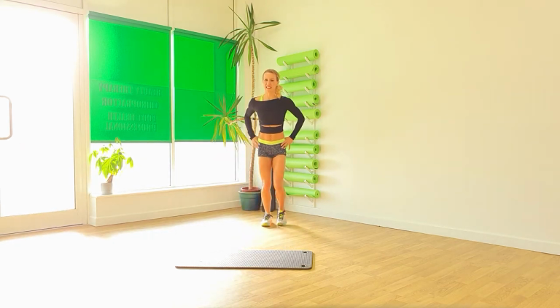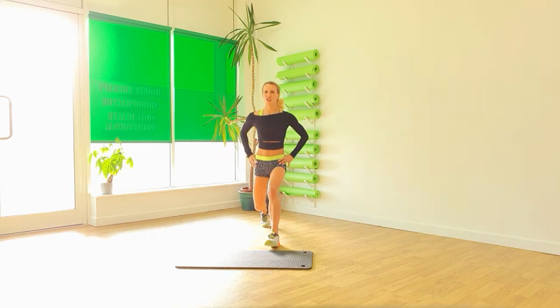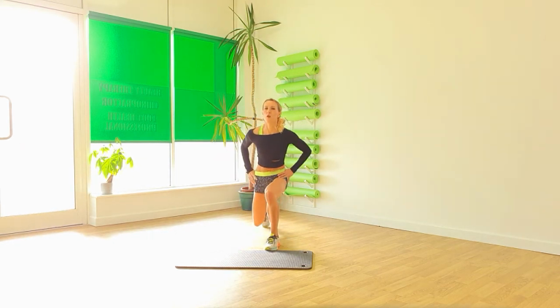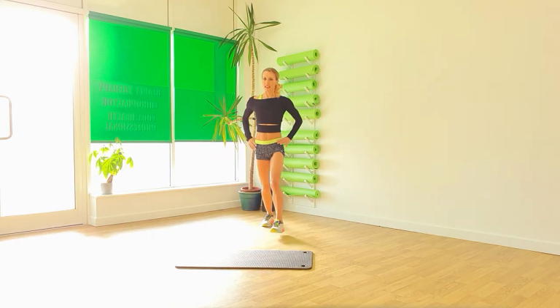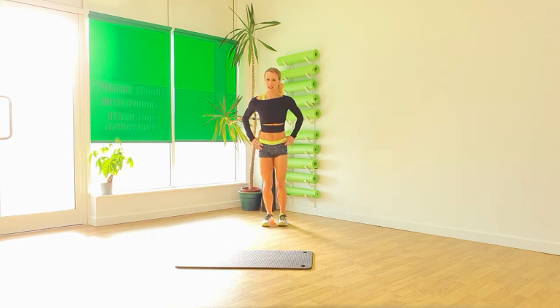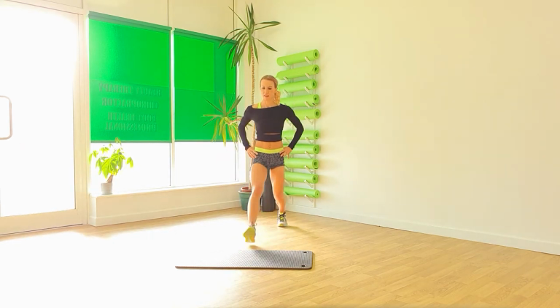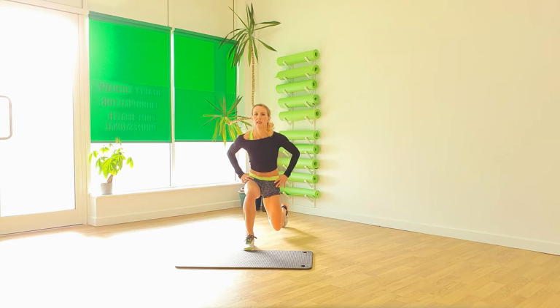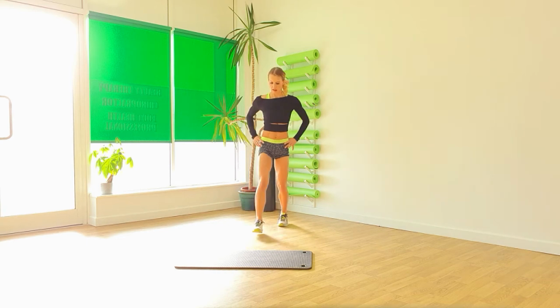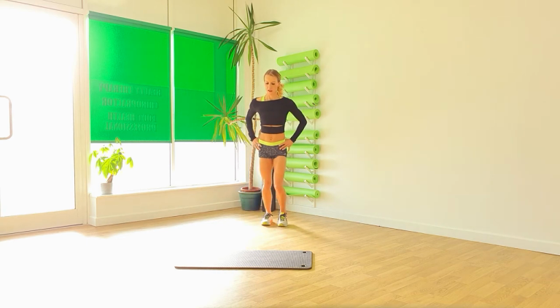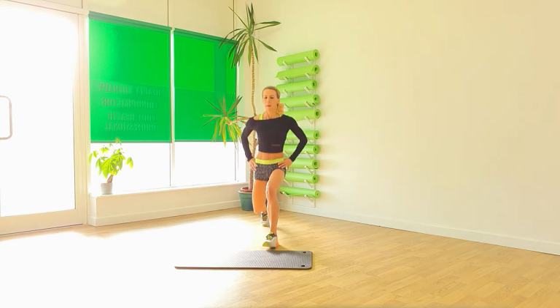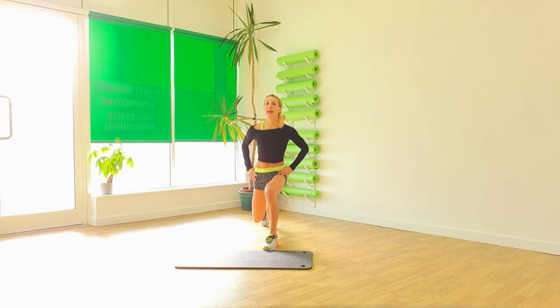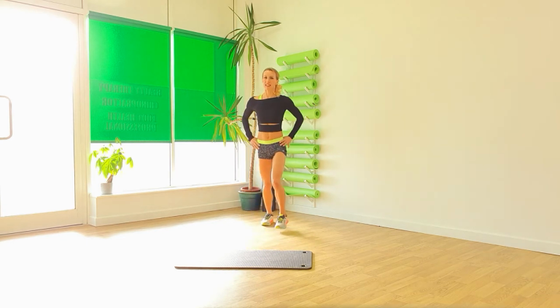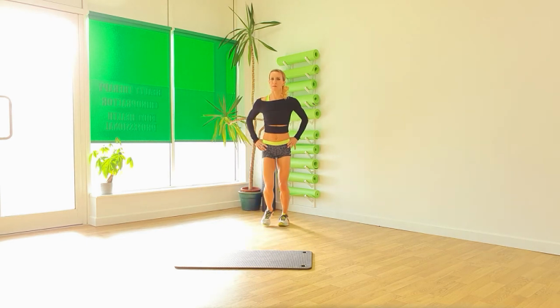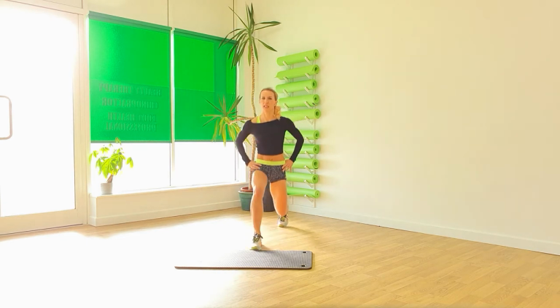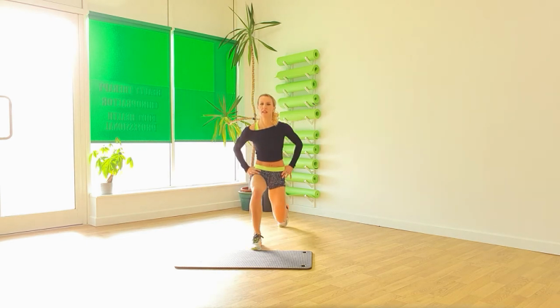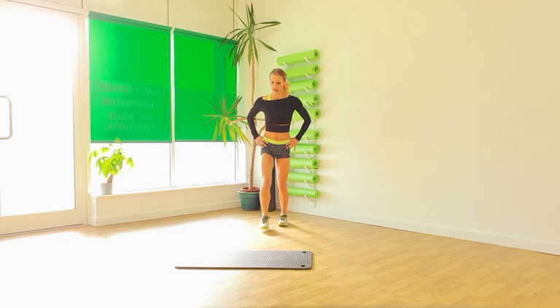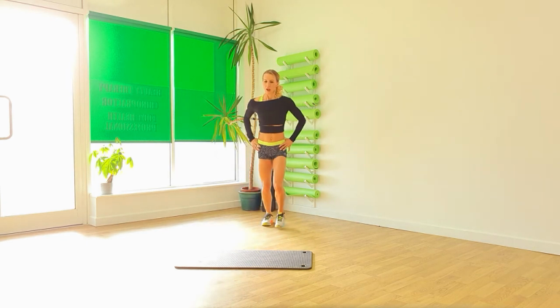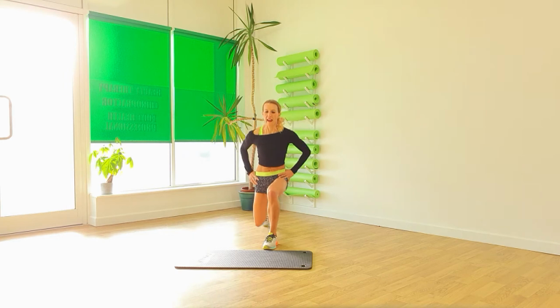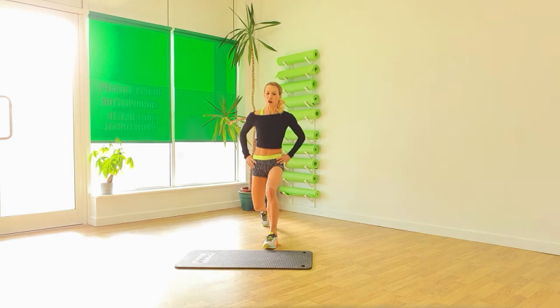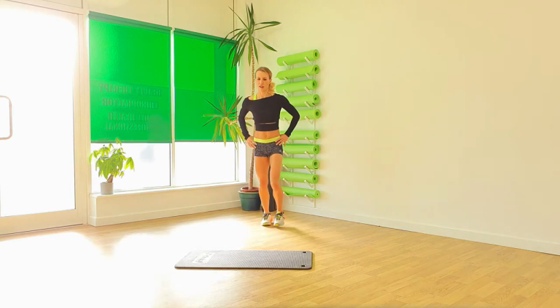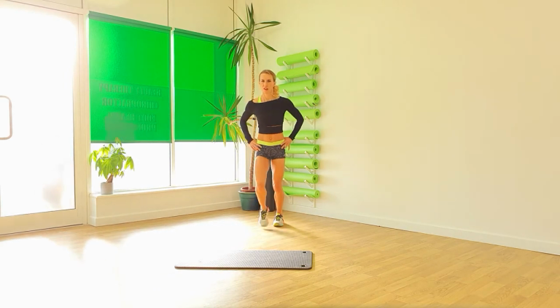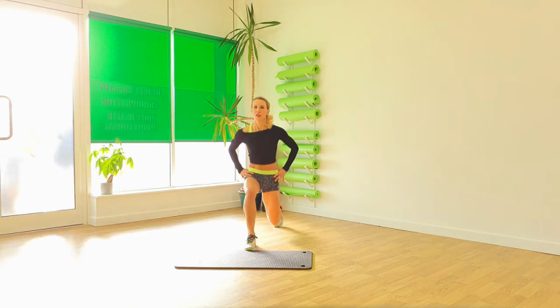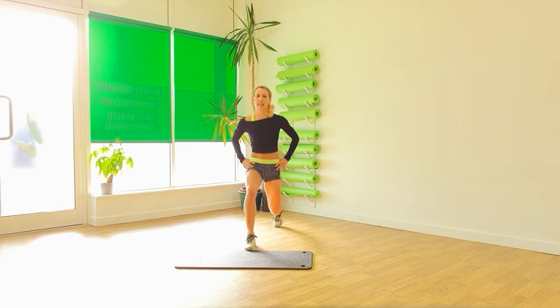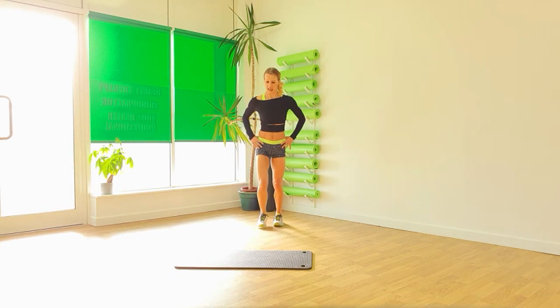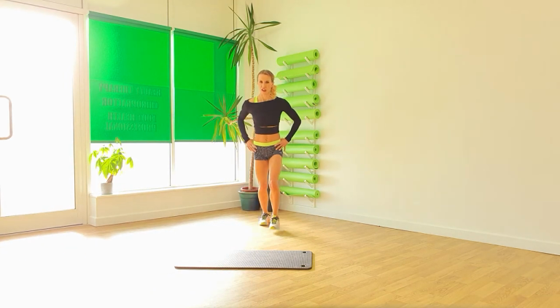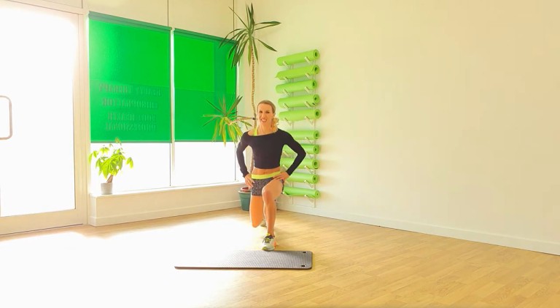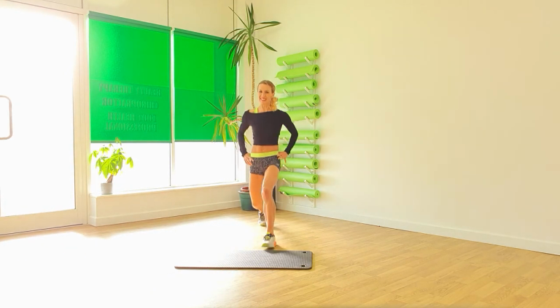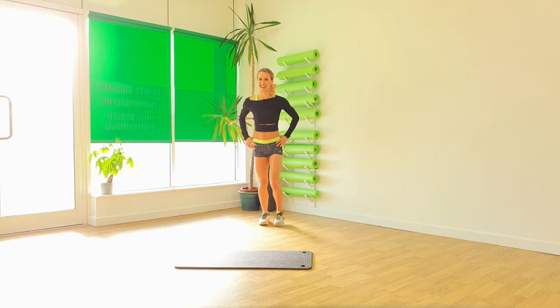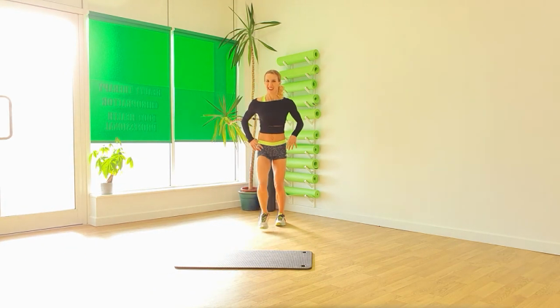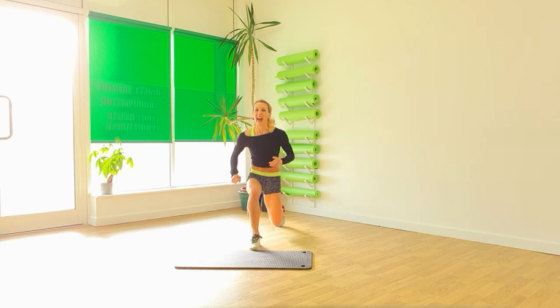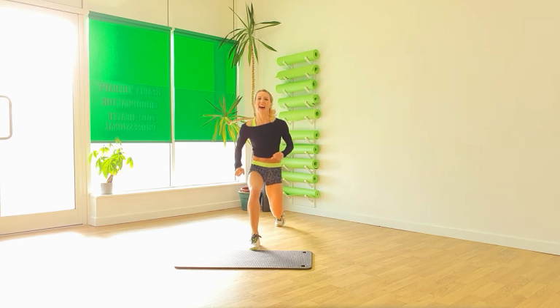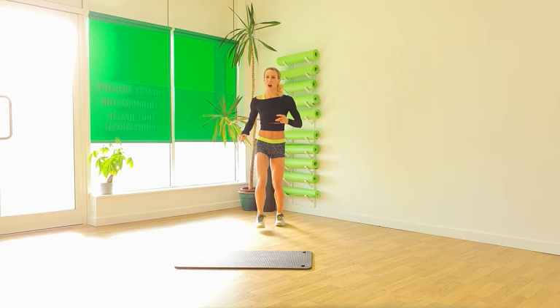Let's lunge. Forward. Big, big steps. And four. Three. Two. And one.